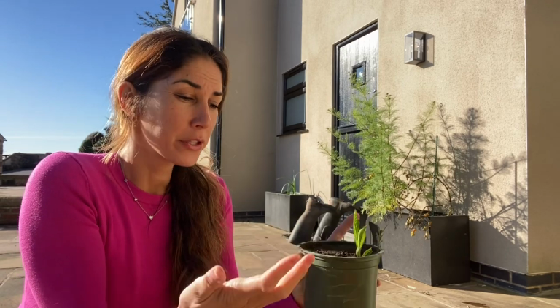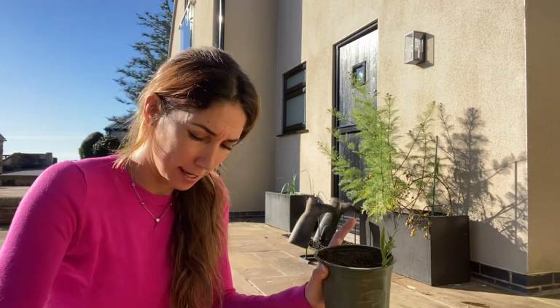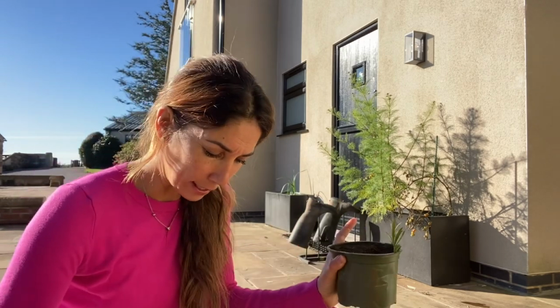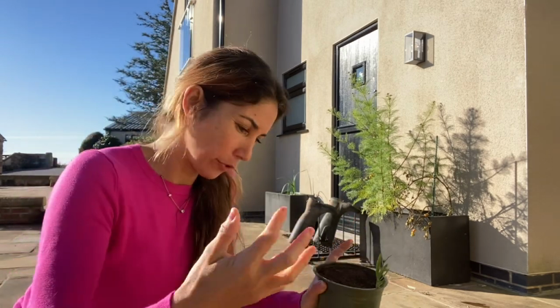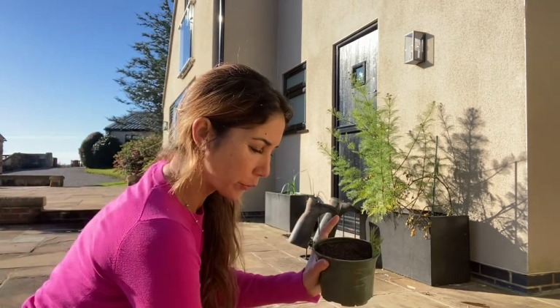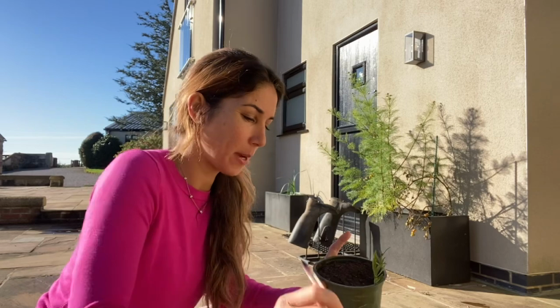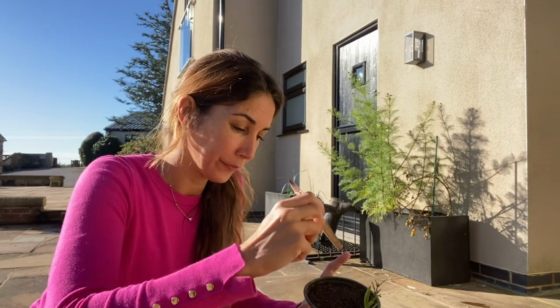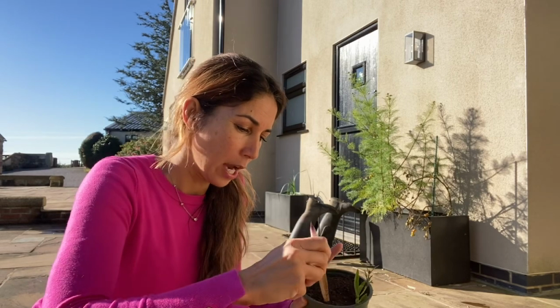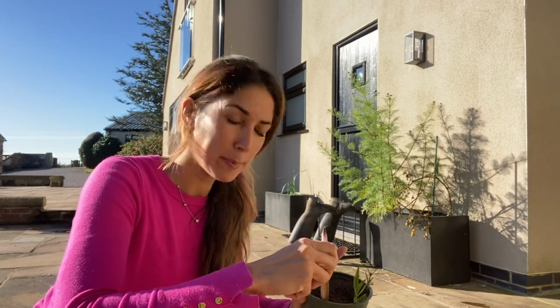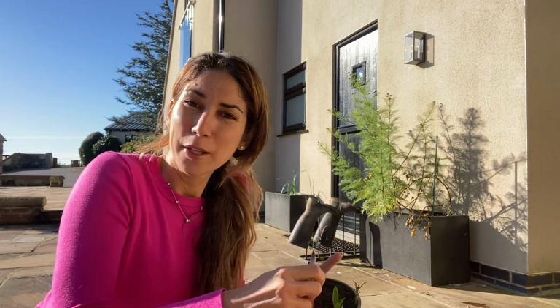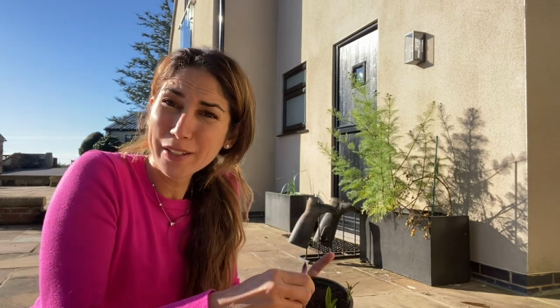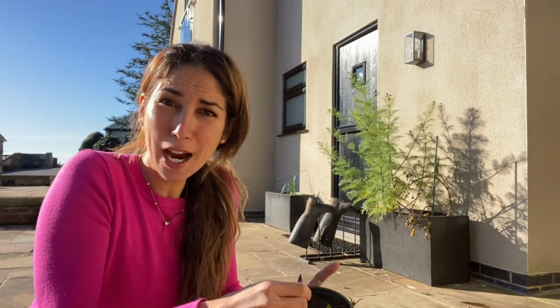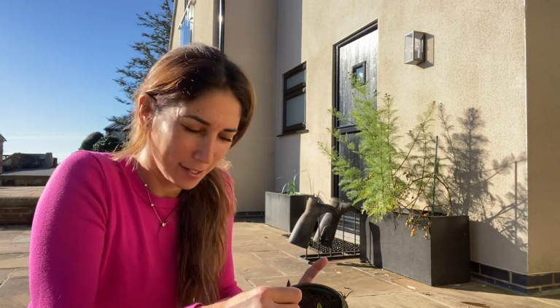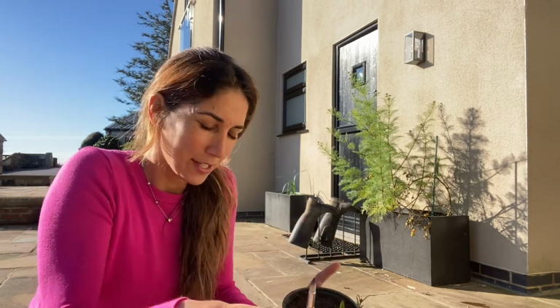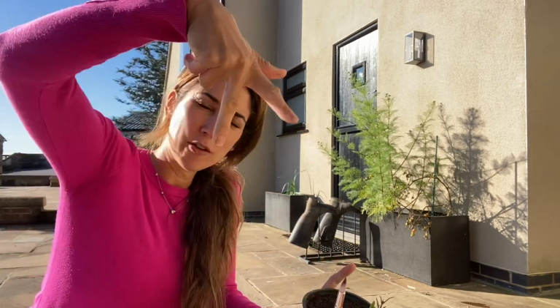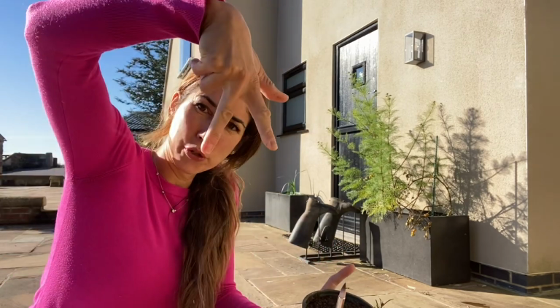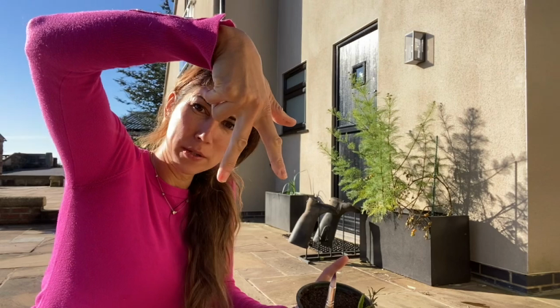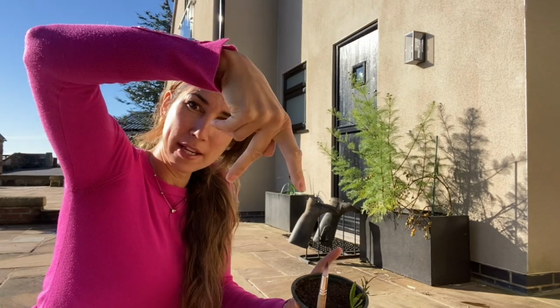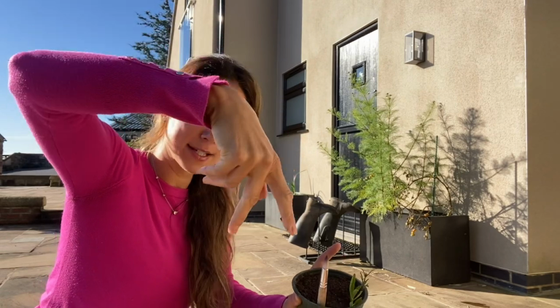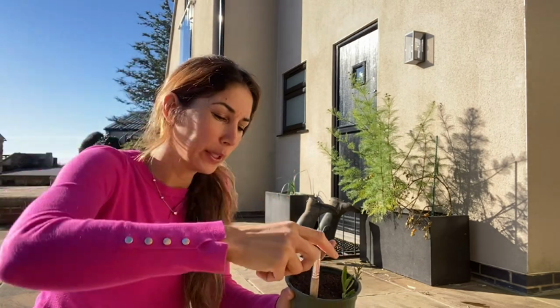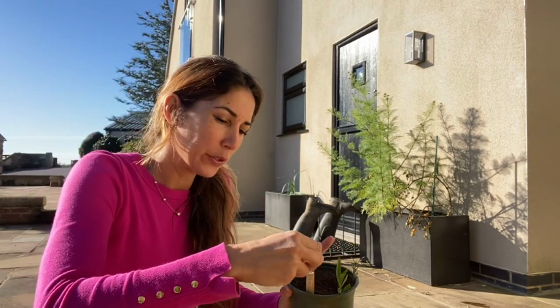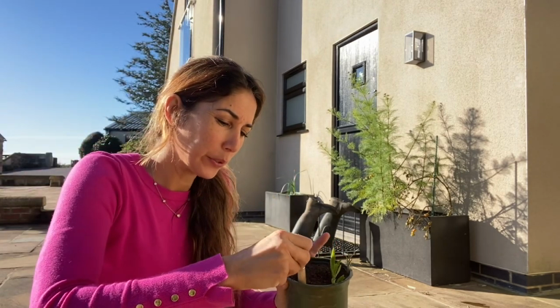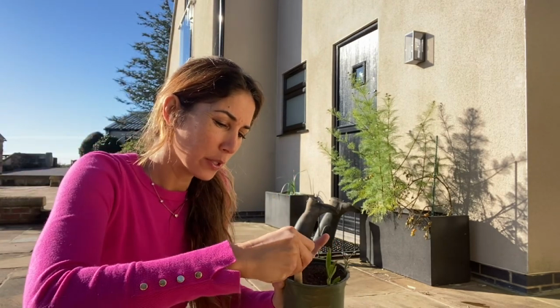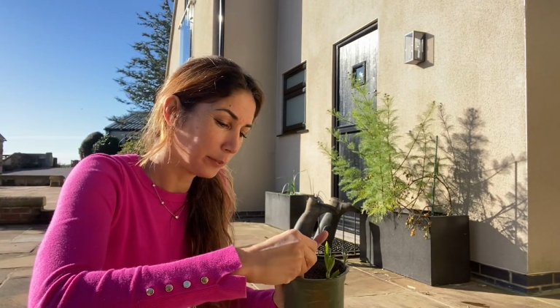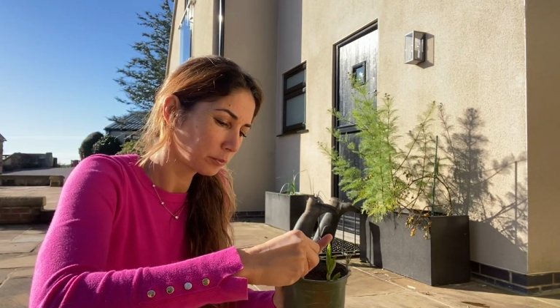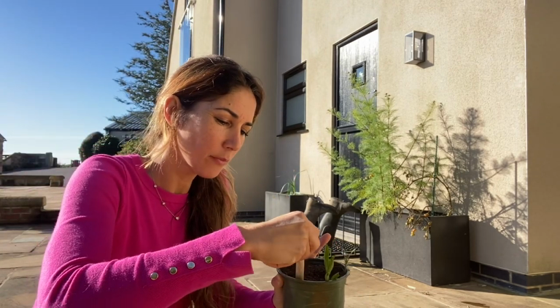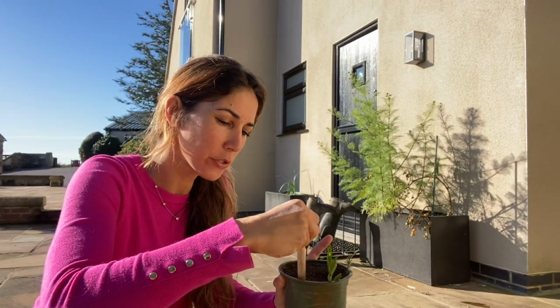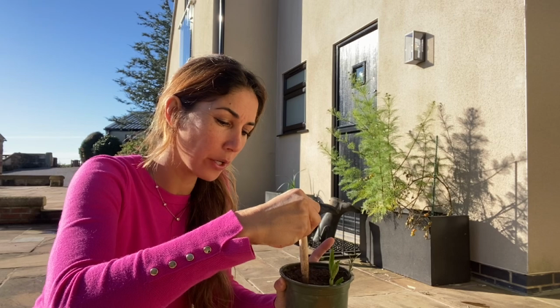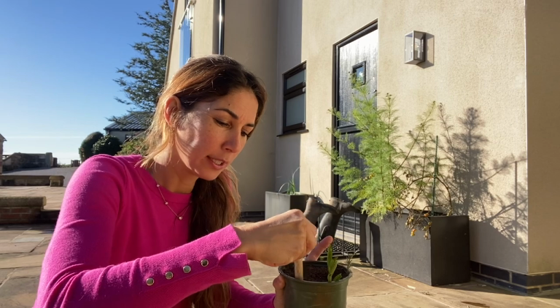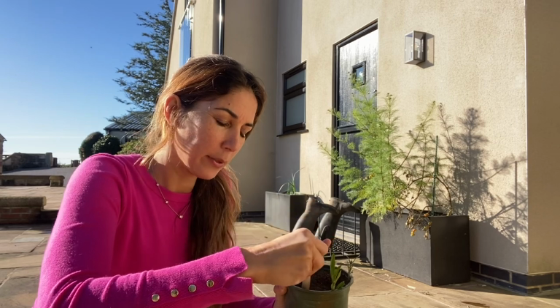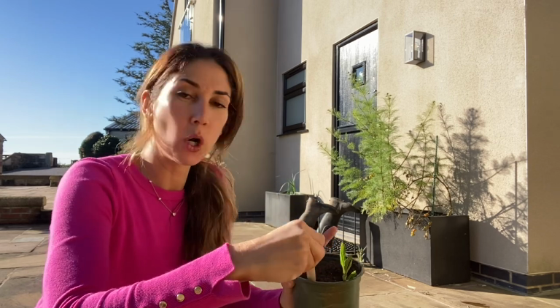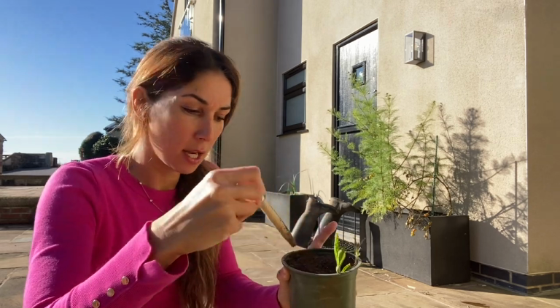So that makes sense, doesn't it? The roots hit the barrier and they split, maybe kind of like a carrot. You see the carrot with the two prongs — it's because they've hit a stone in the soil. So as the roots grow, they'll hit the pot side.